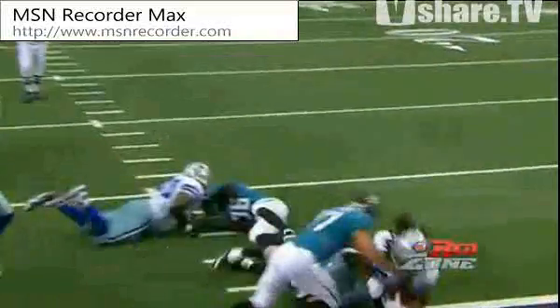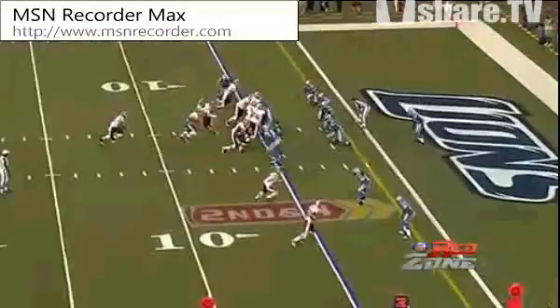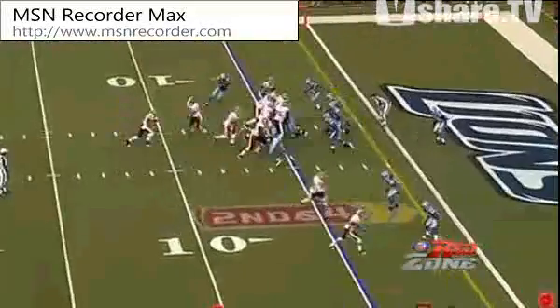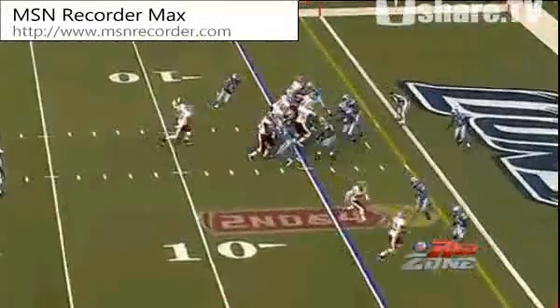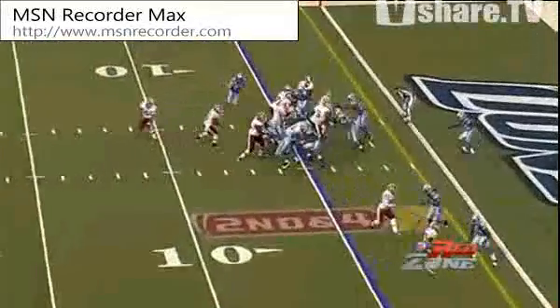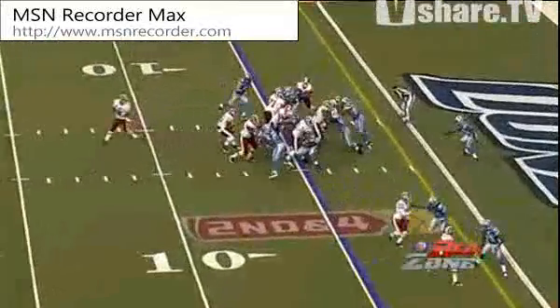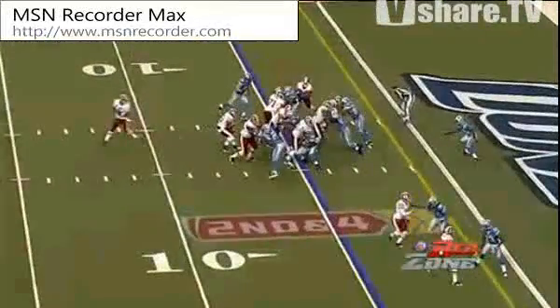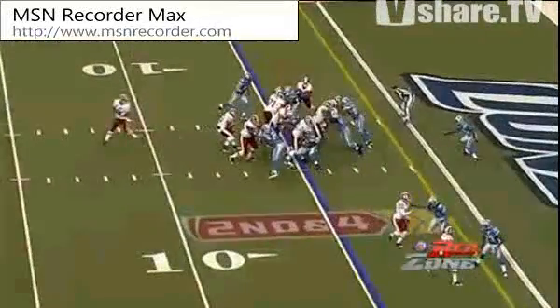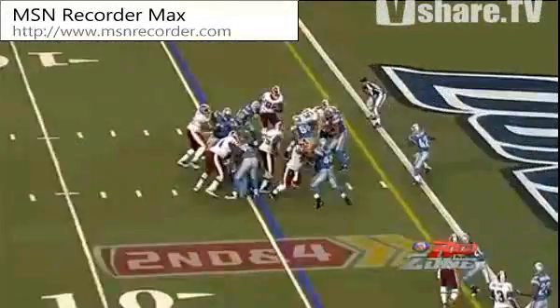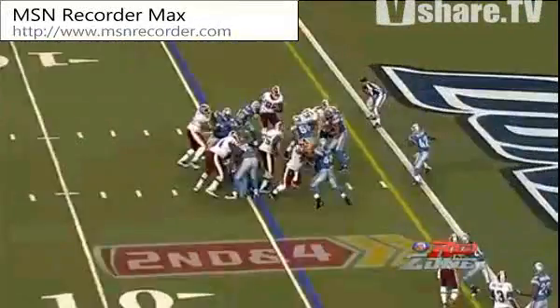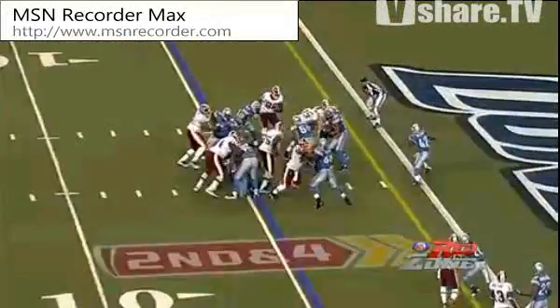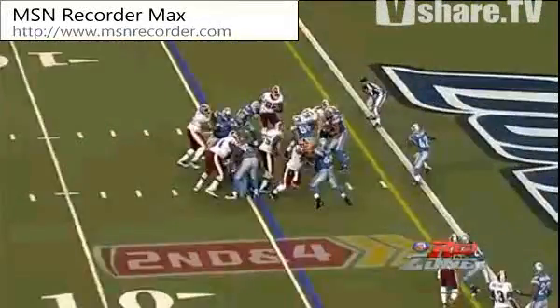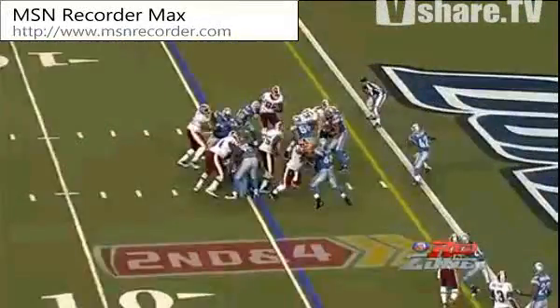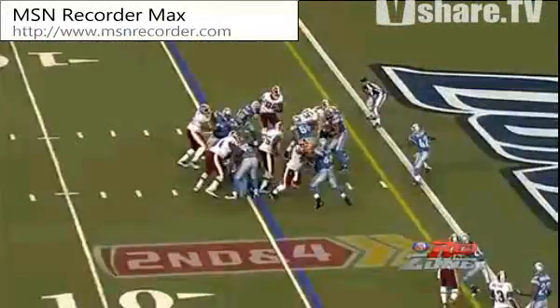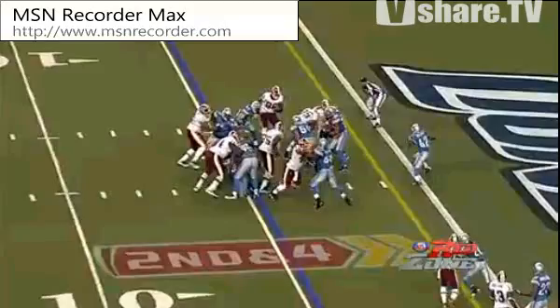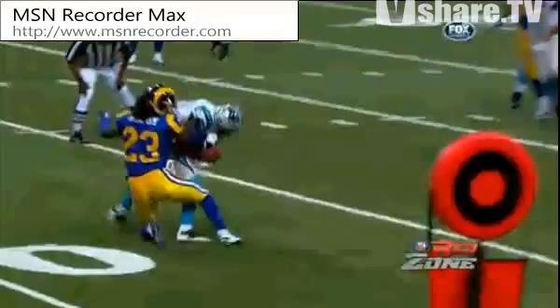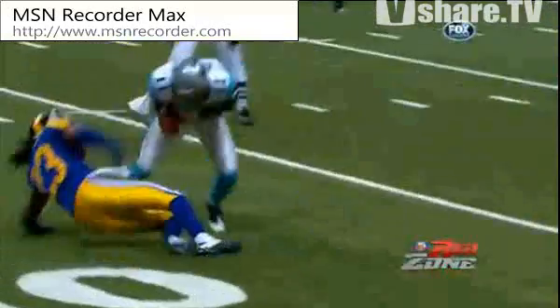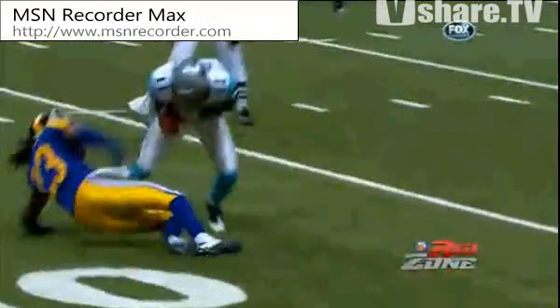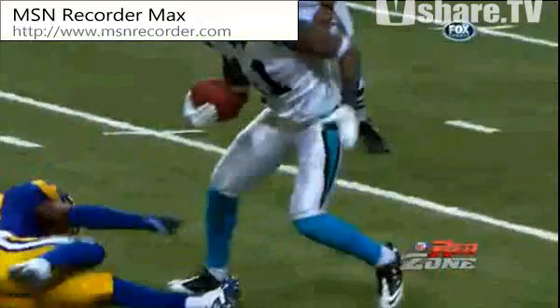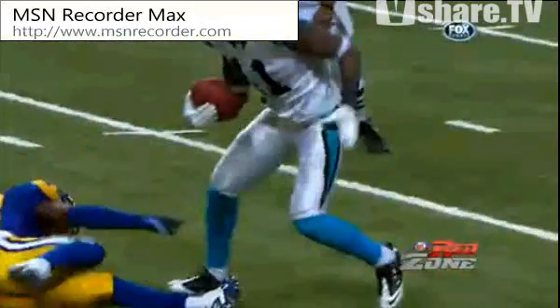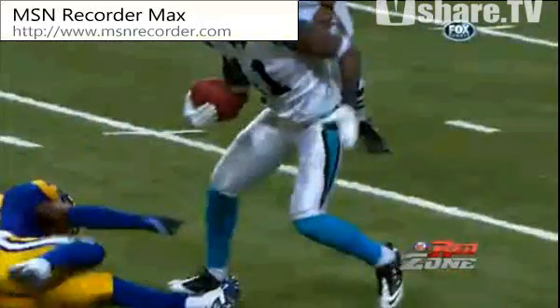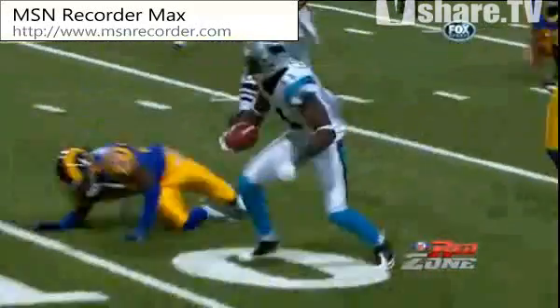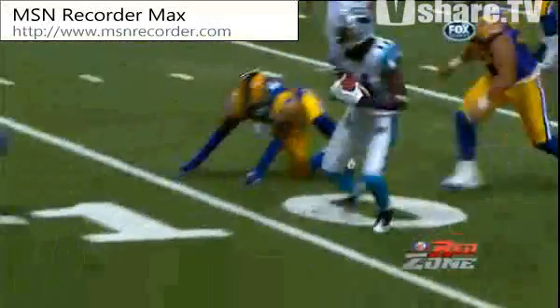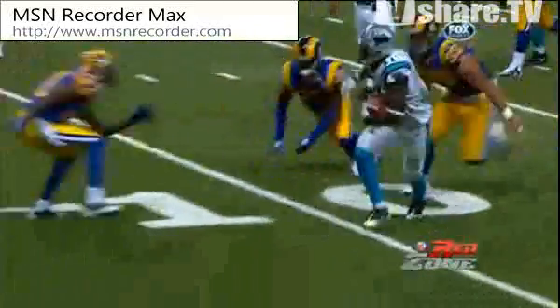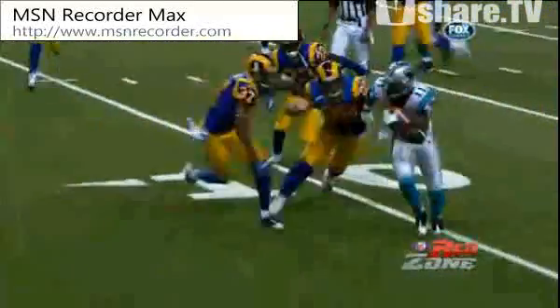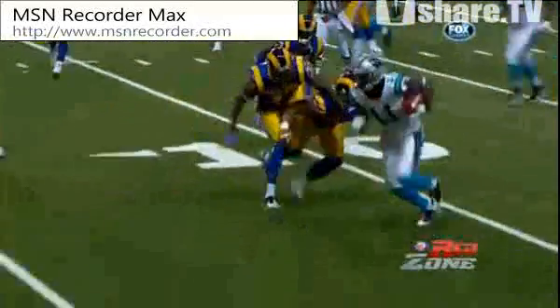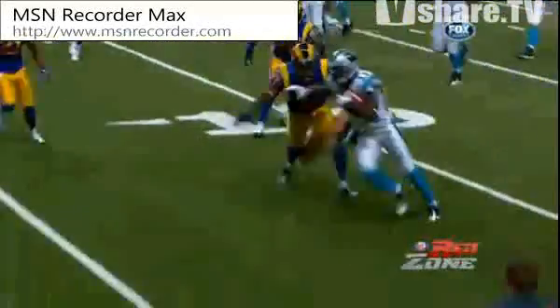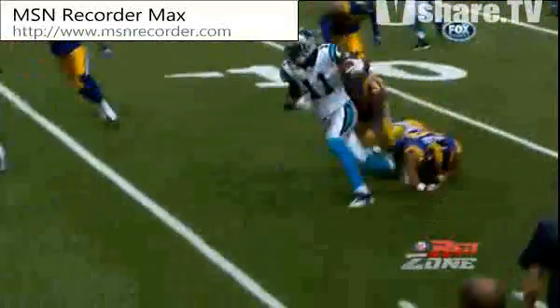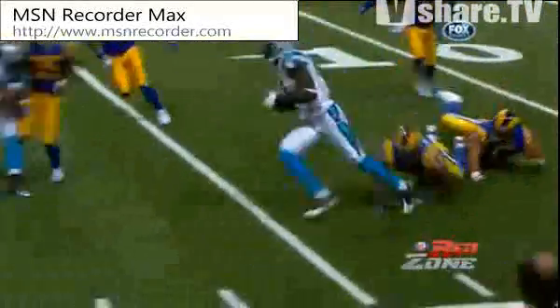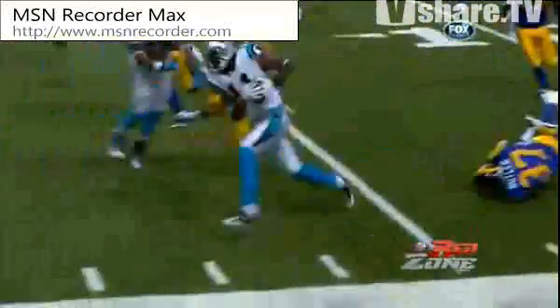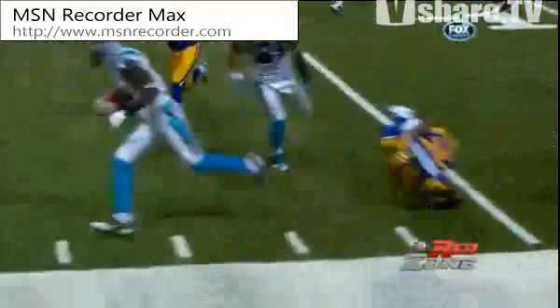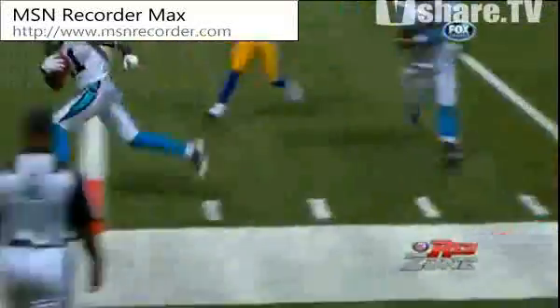Dallas. Here's Keelan Williams, cutting back, he's in. Touchdown. The foul makes the pass, he has a close down and into the end zone. Touchdown, Panther.